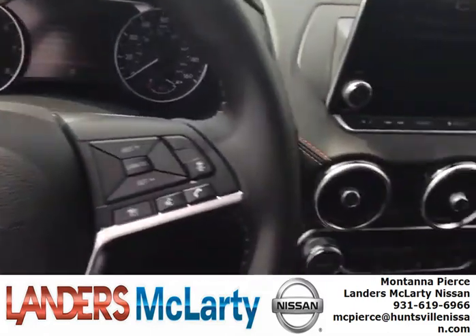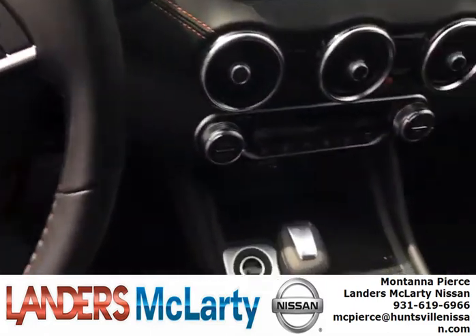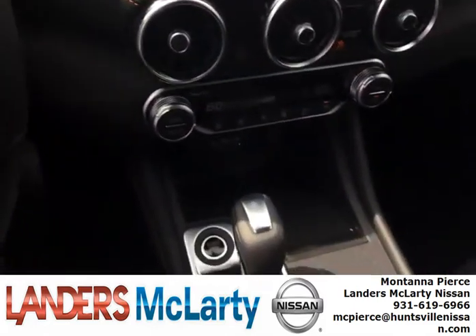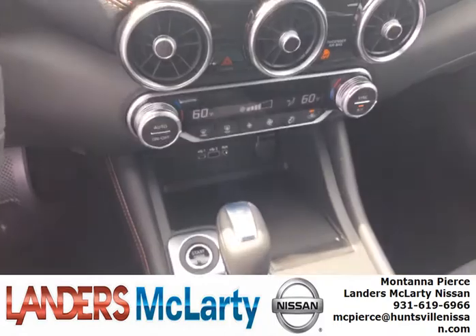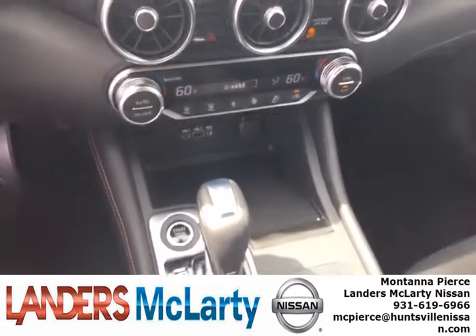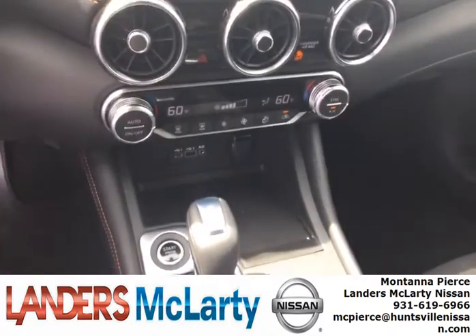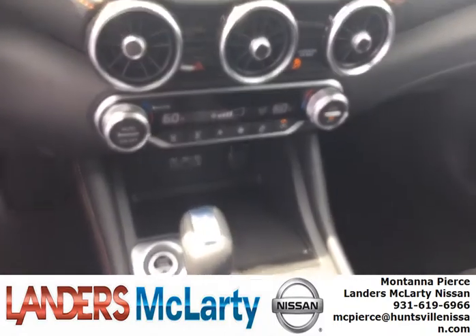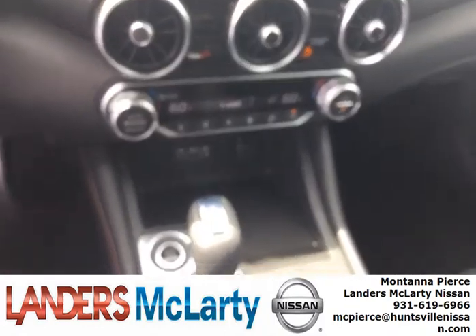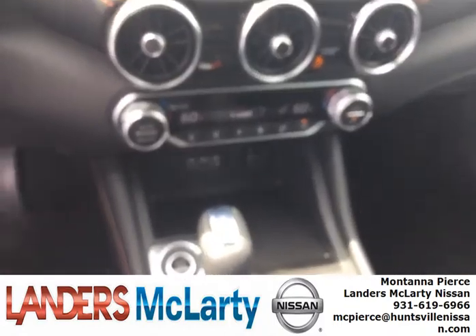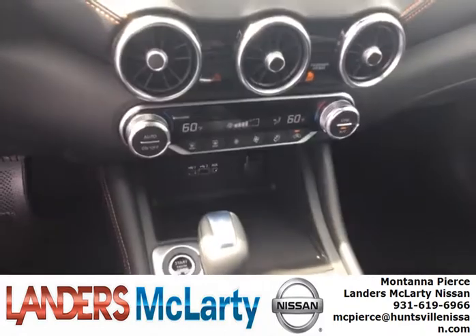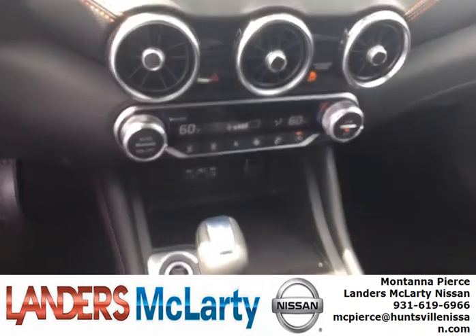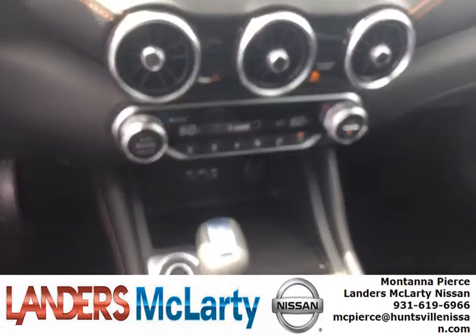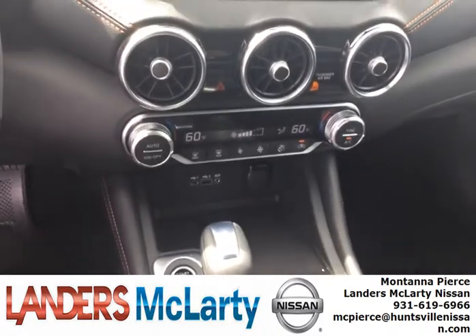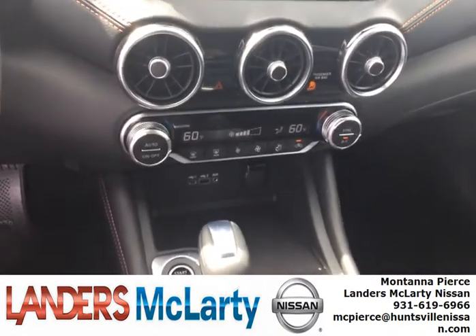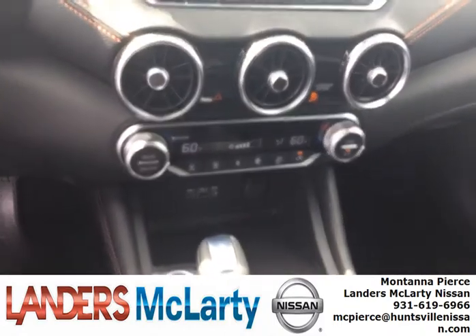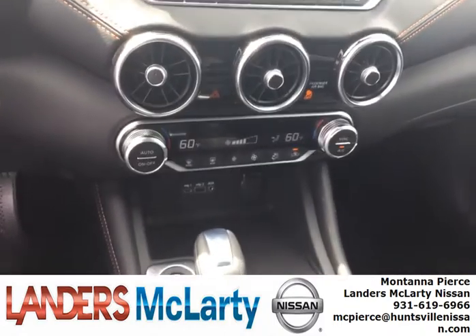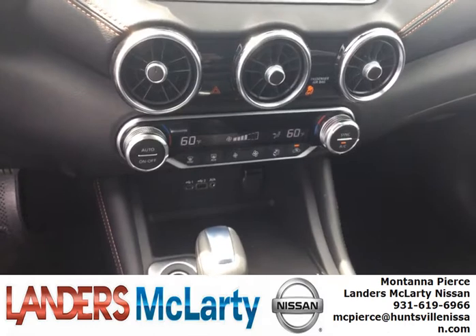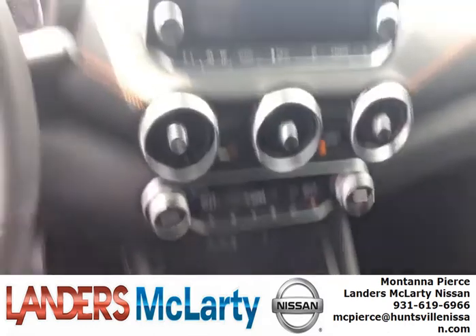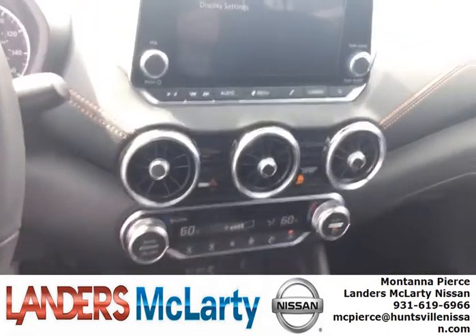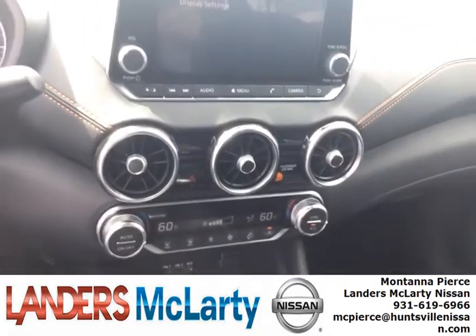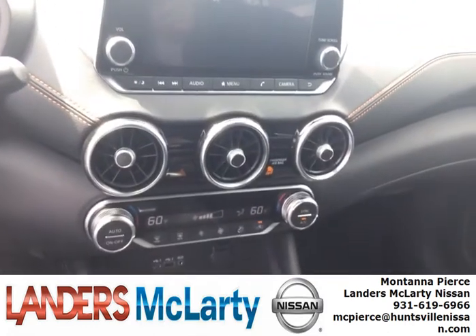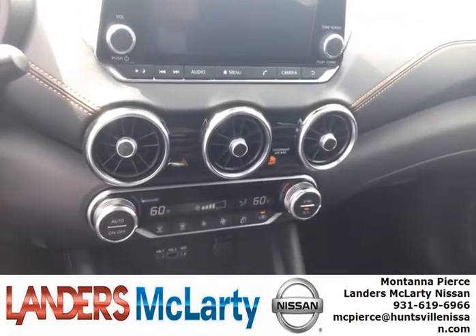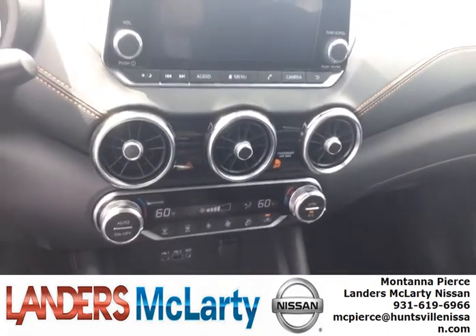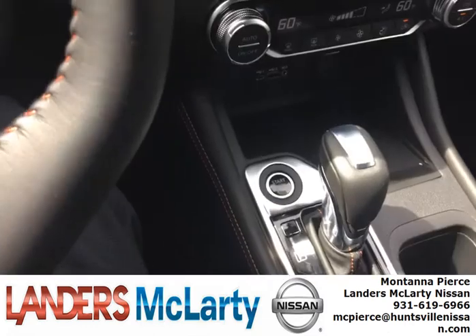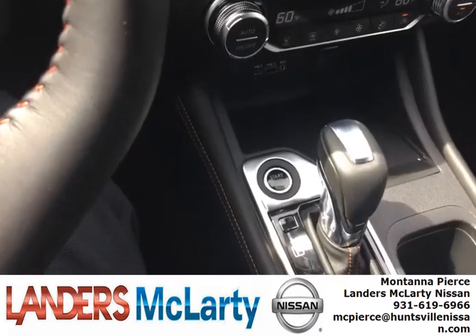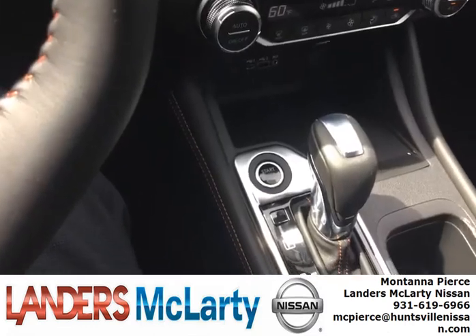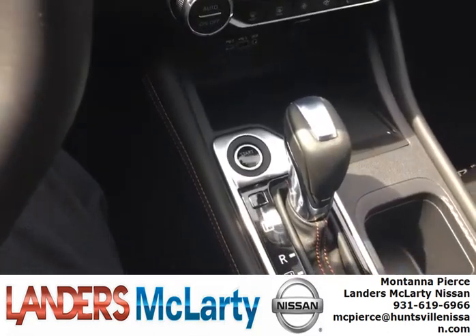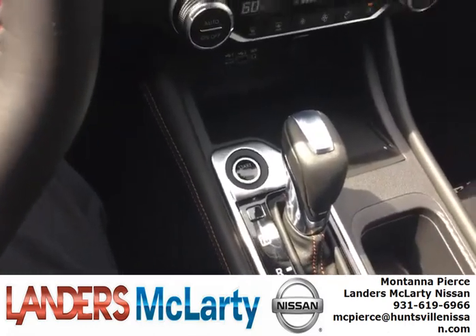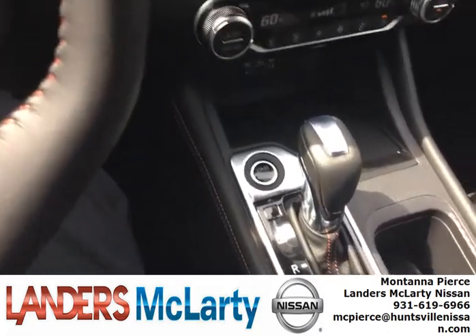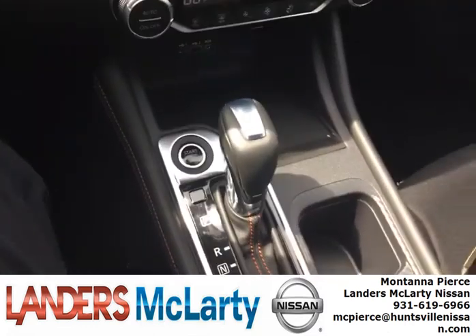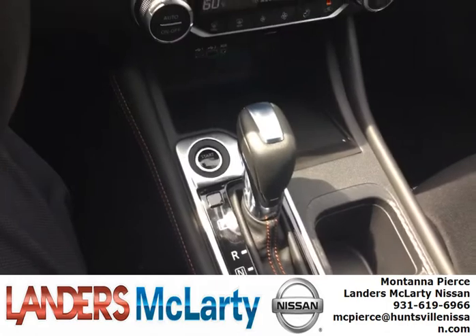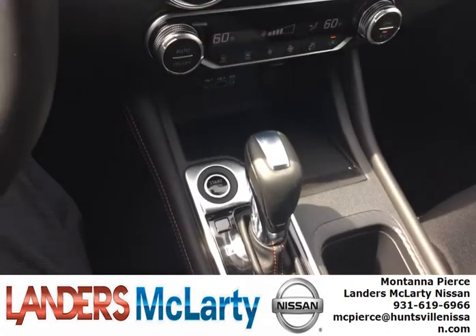You've got various charging ports, dual air conditioning control, a new design on the air vents, and keyless entry with the Nissan Intelligent Key.